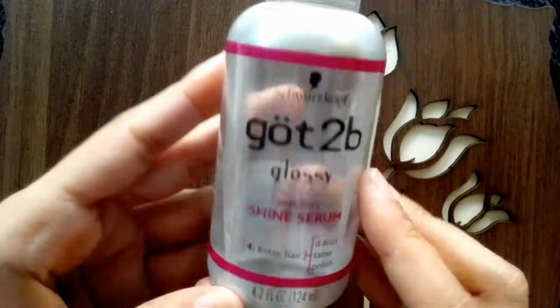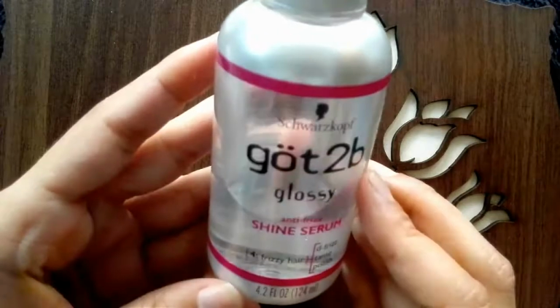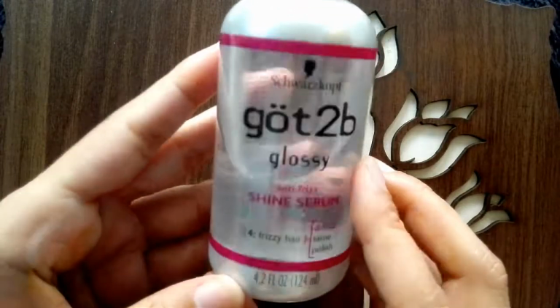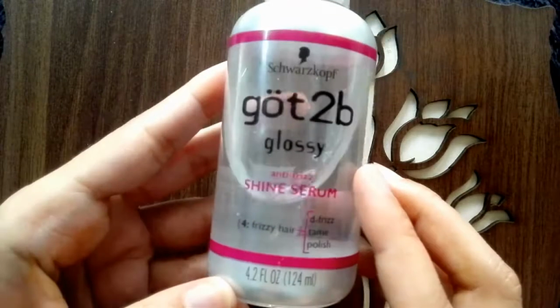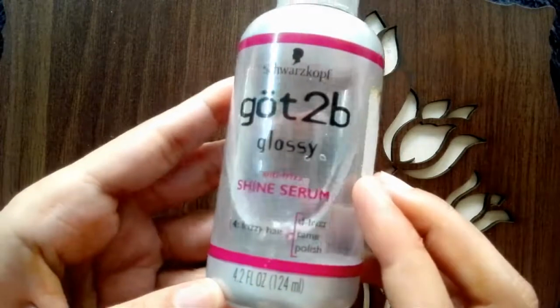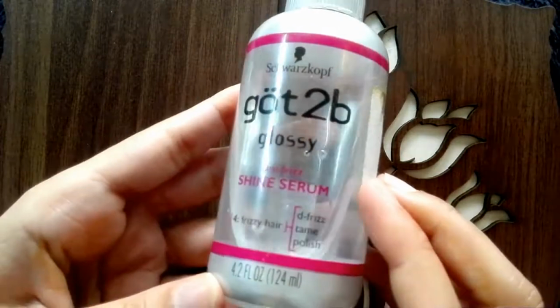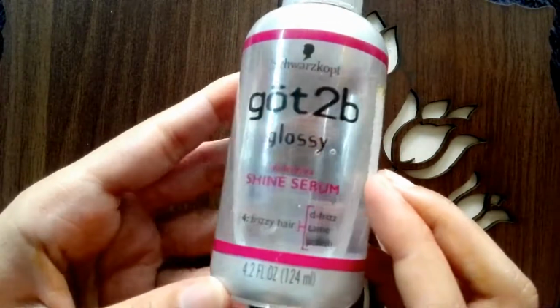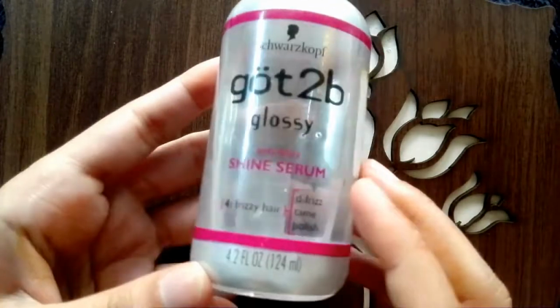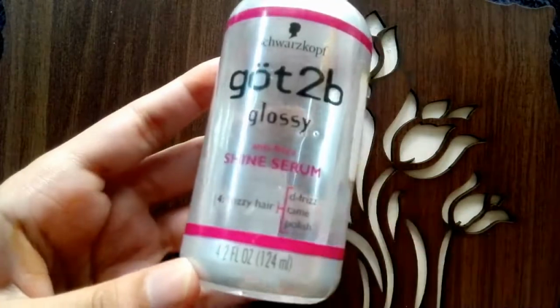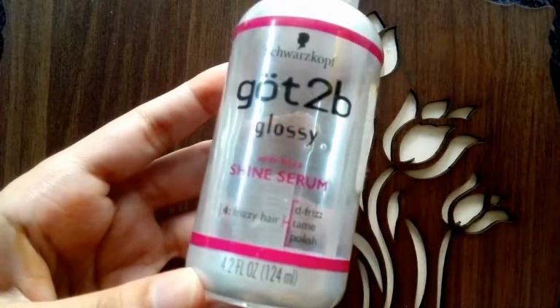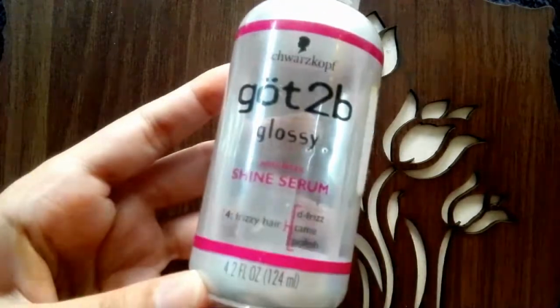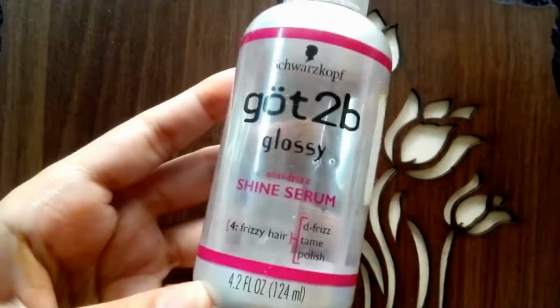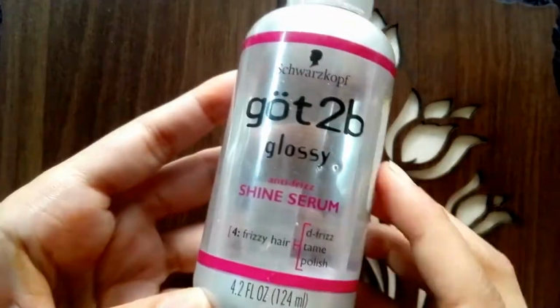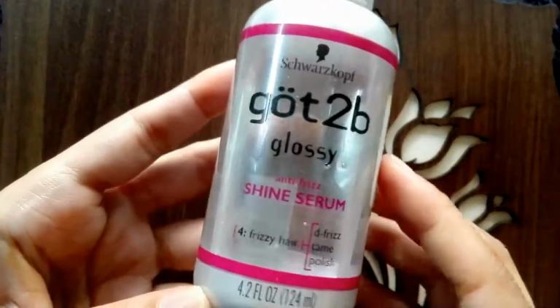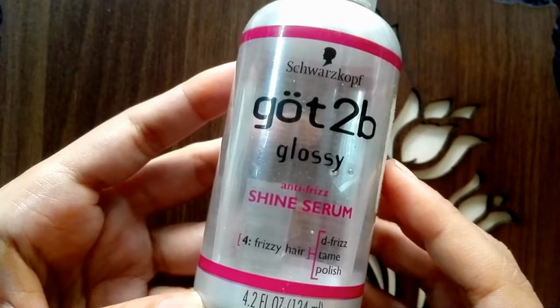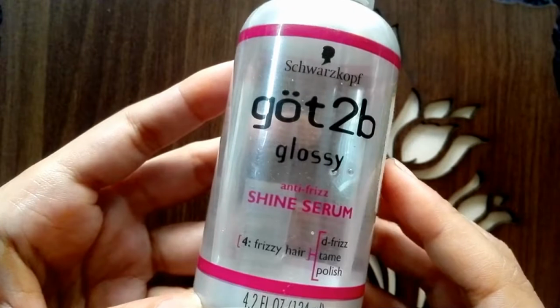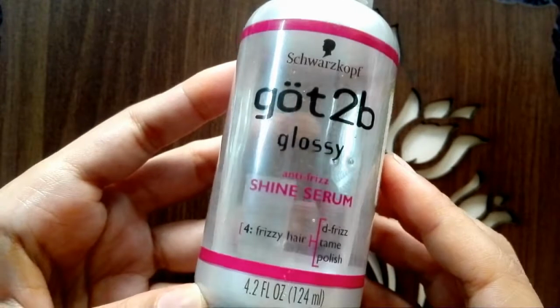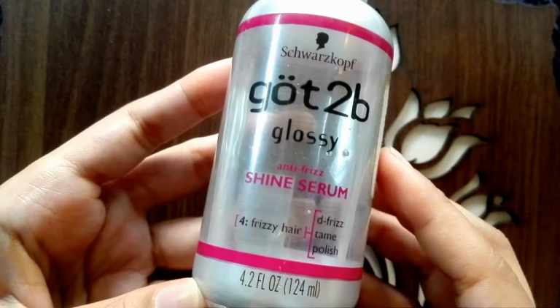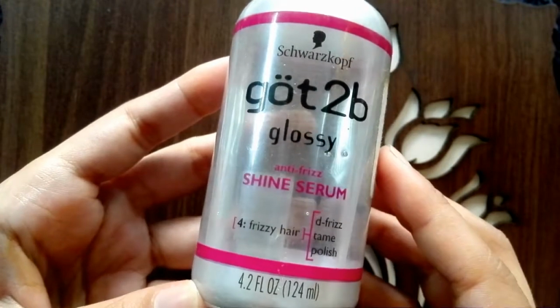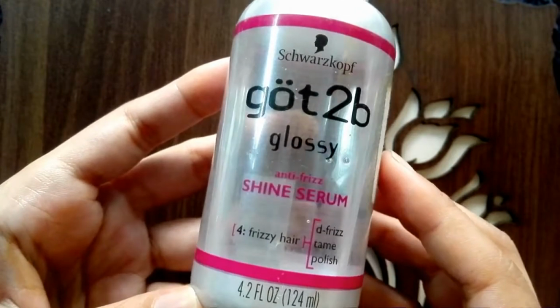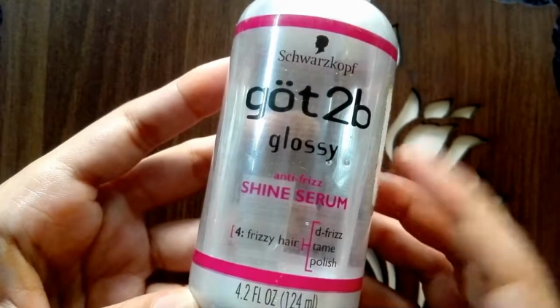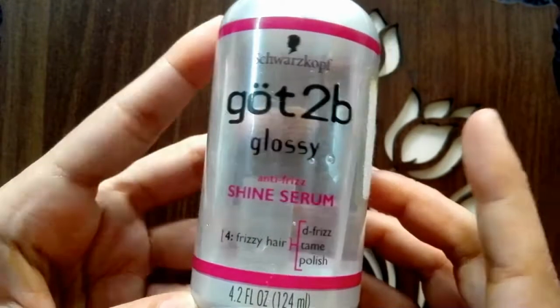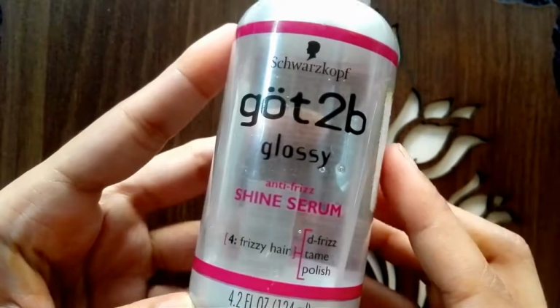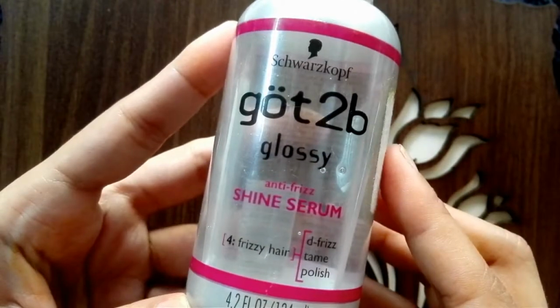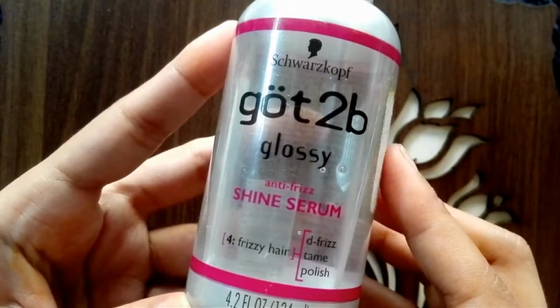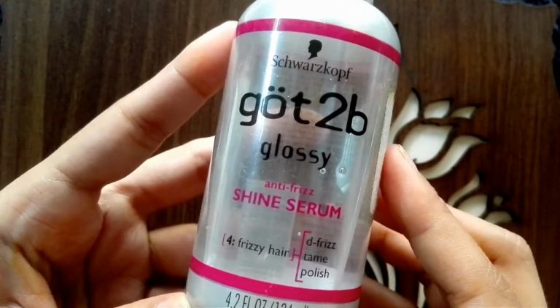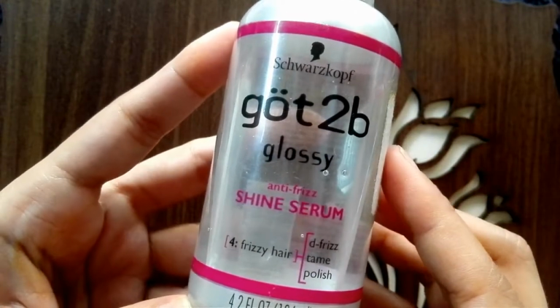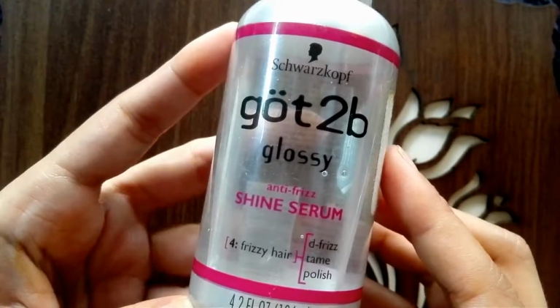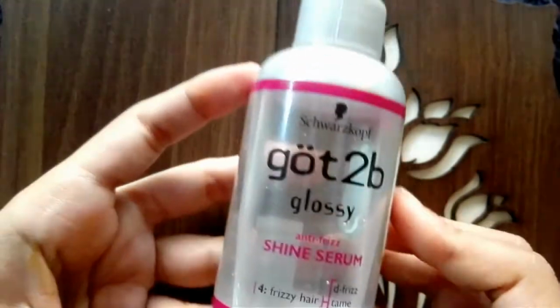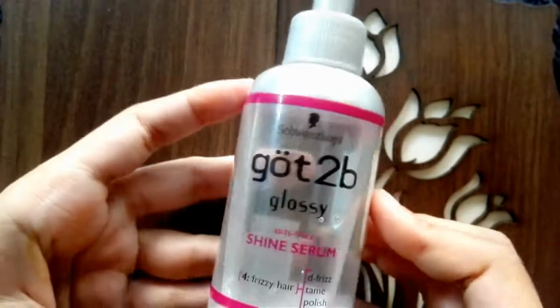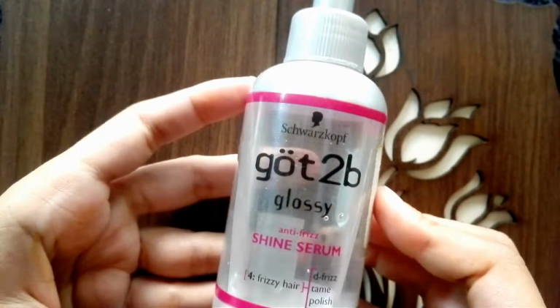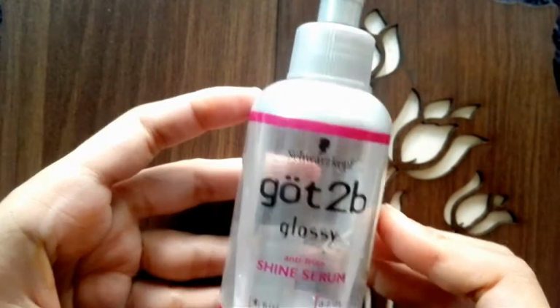If you have dry and frizzy hair, then you must use it. This is in a very liquid and shiny form and it will be easily available from the store.